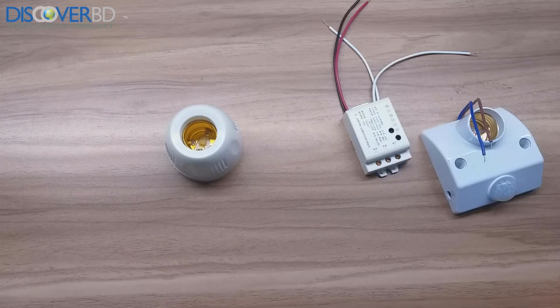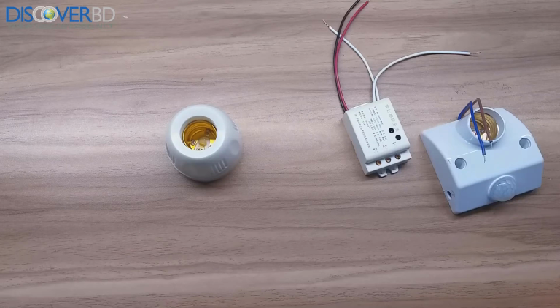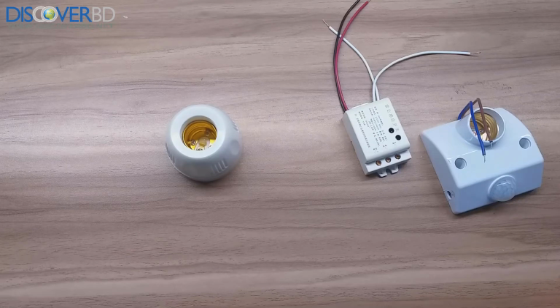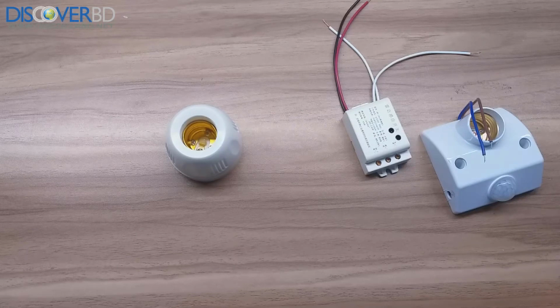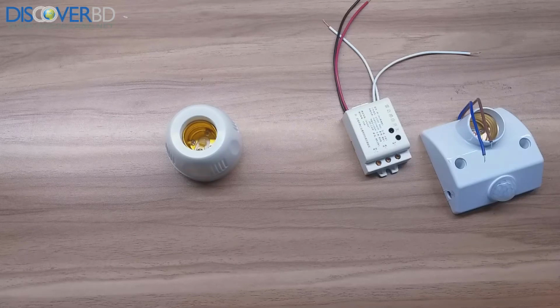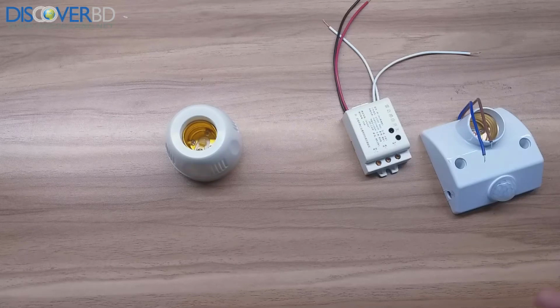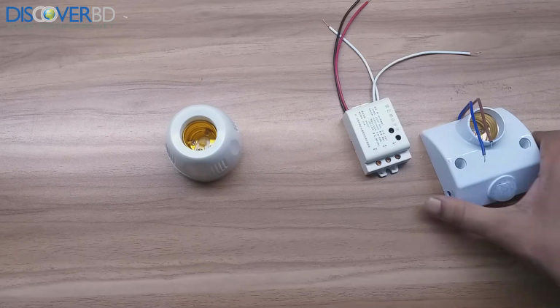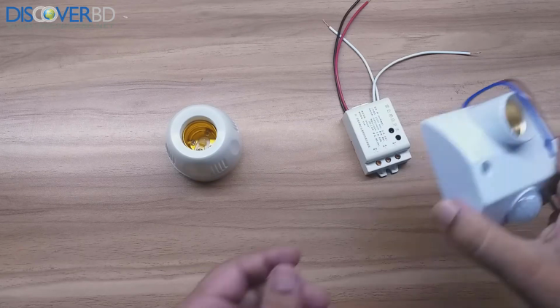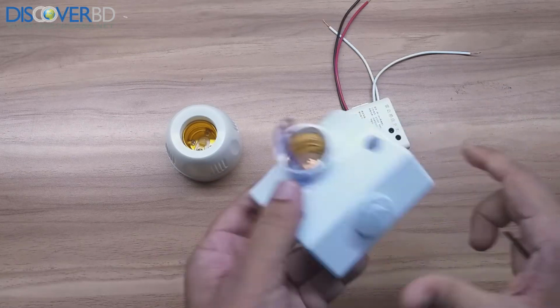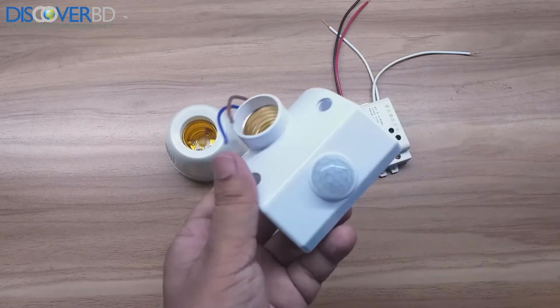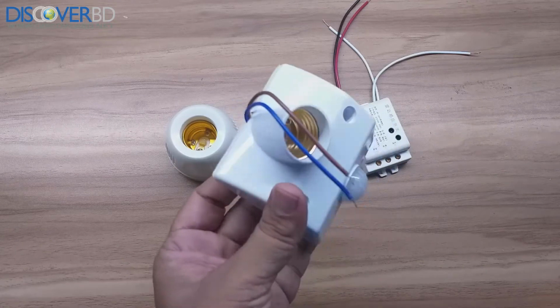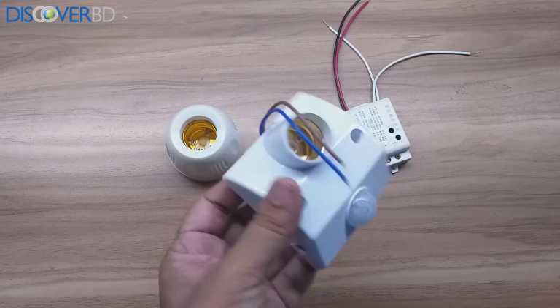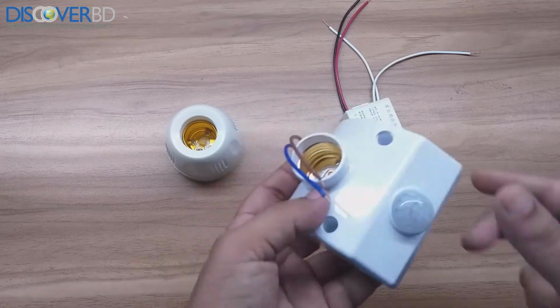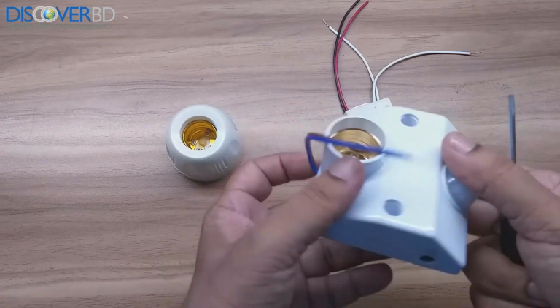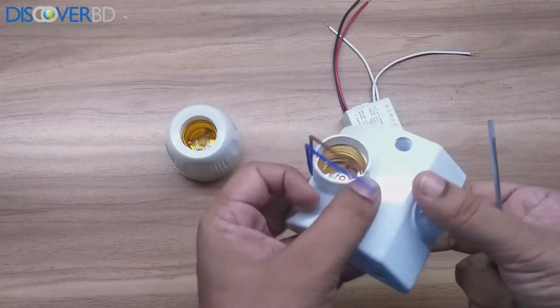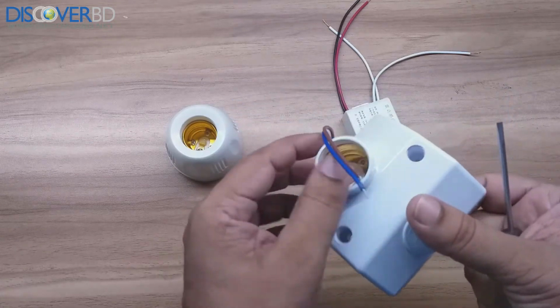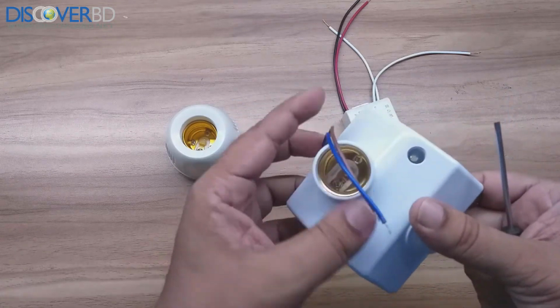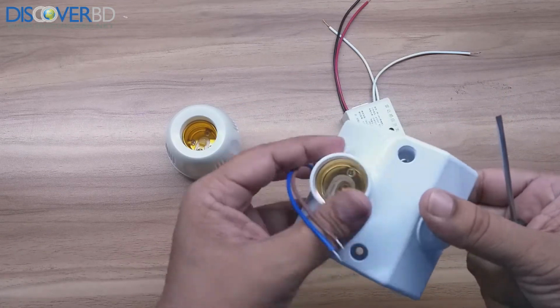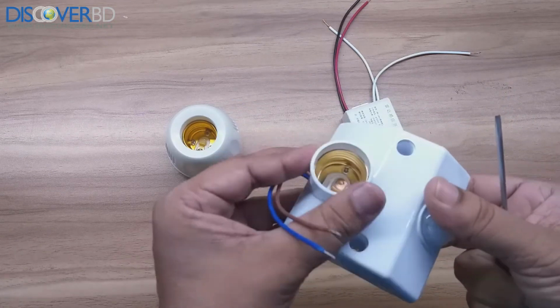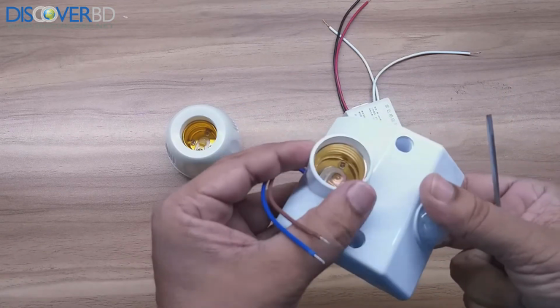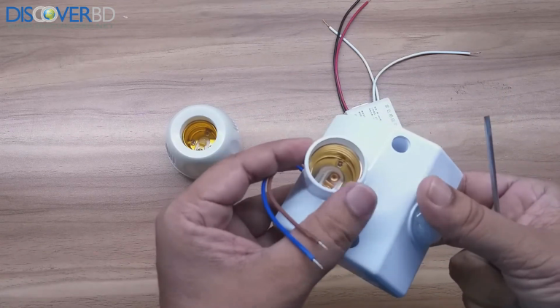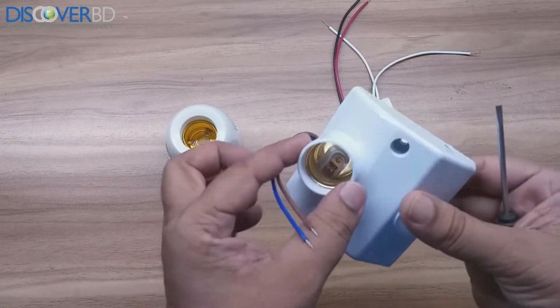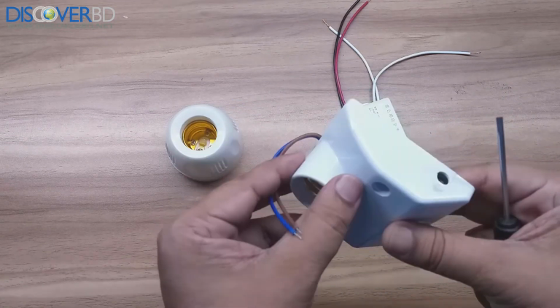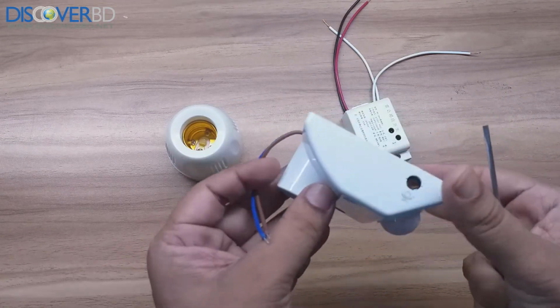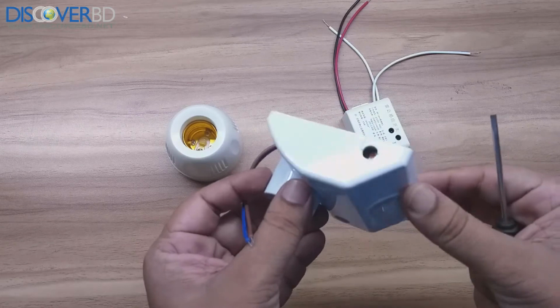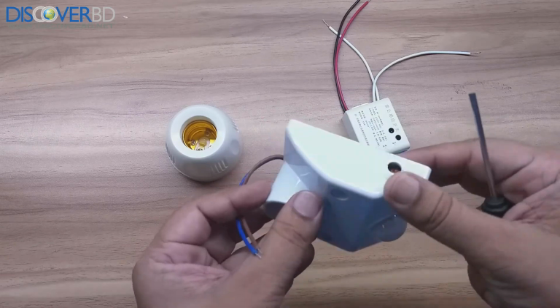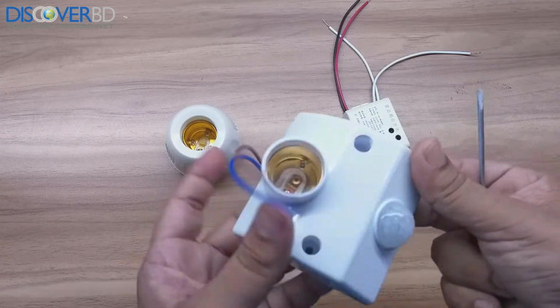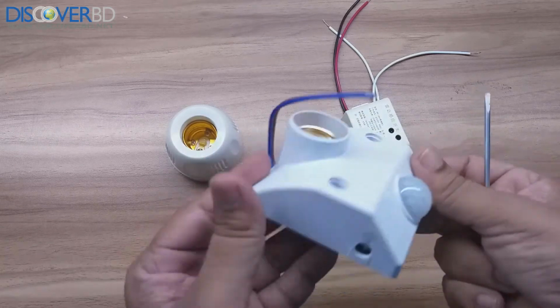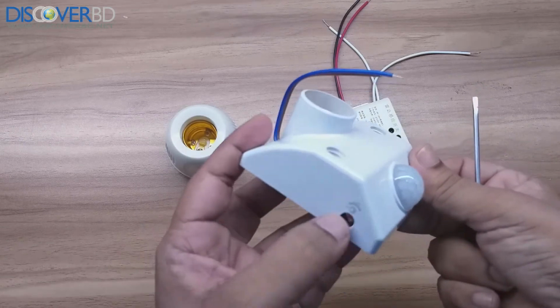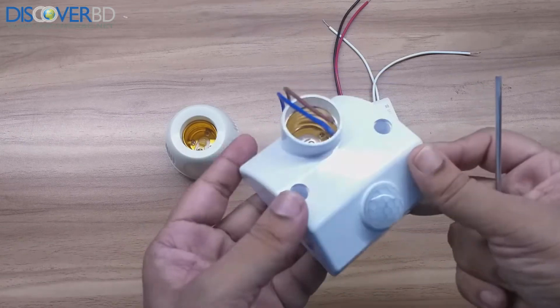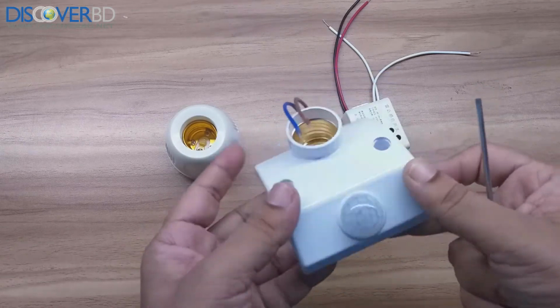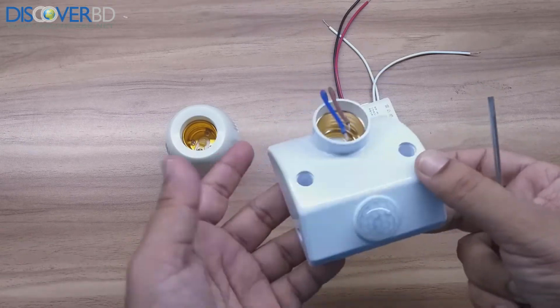We are going to see the PIR sensor. Therefore, we have already got an E27 holder. We are going to be able to set the sensor.